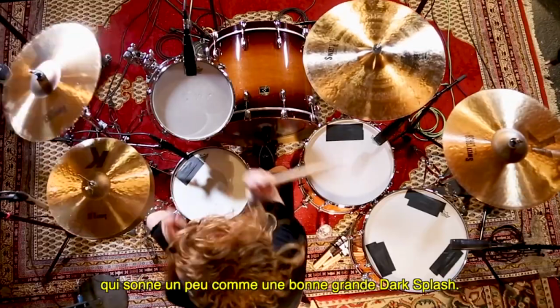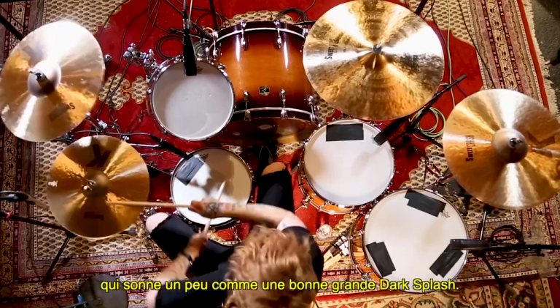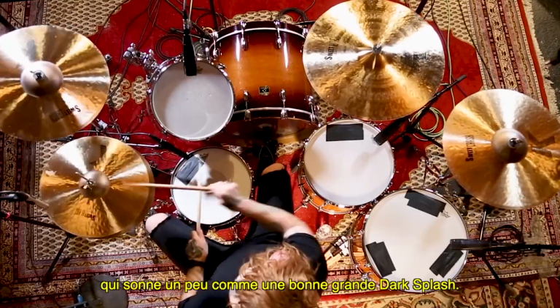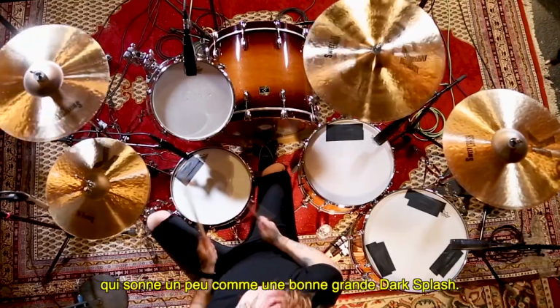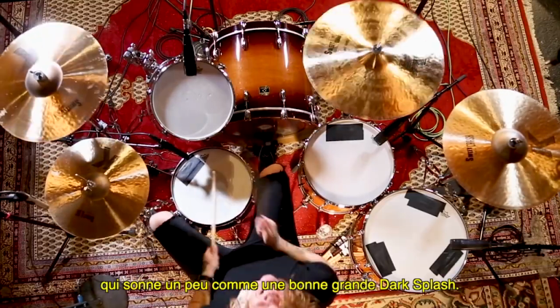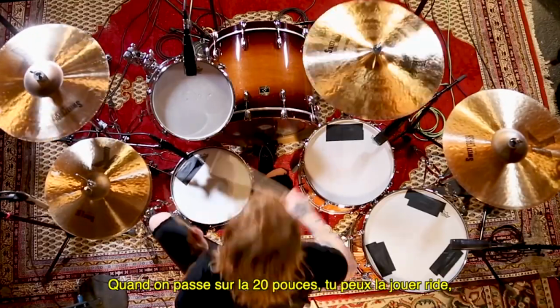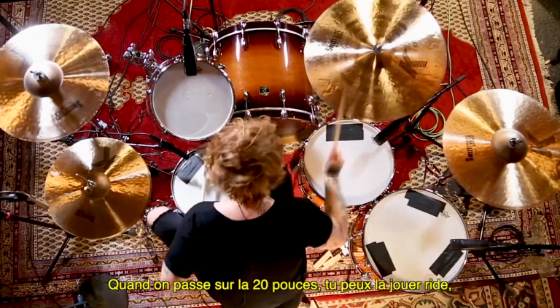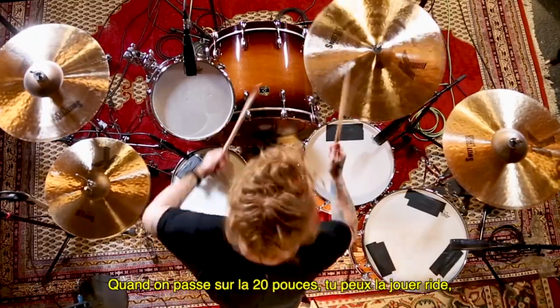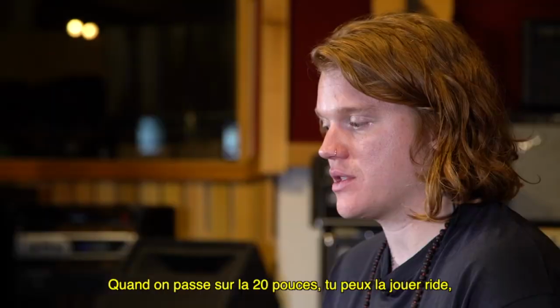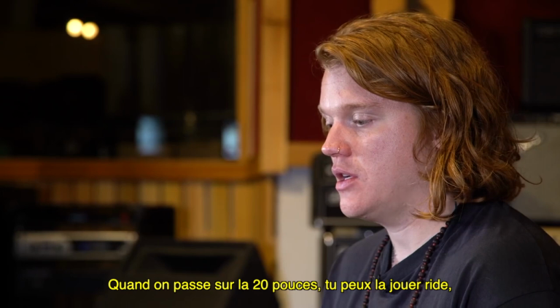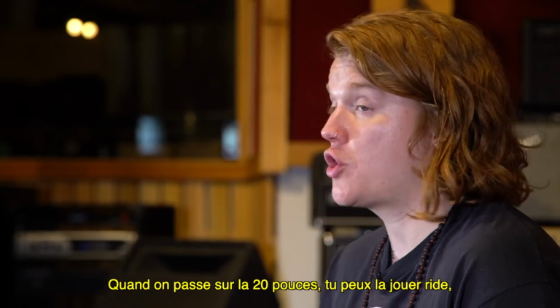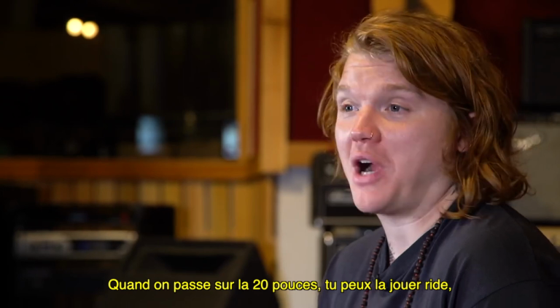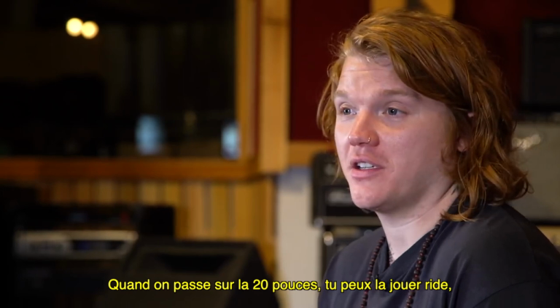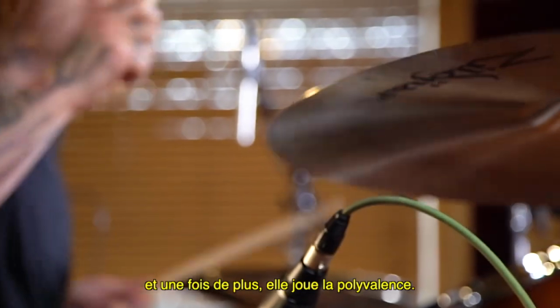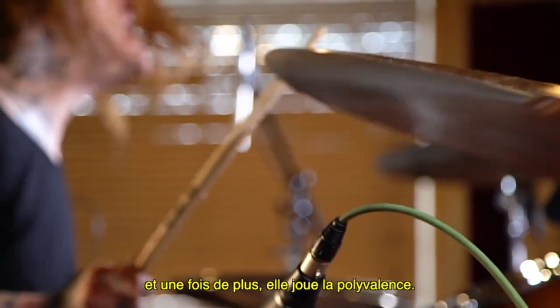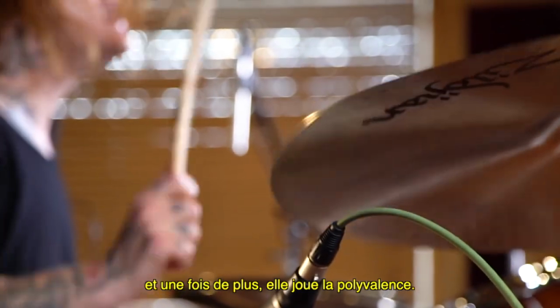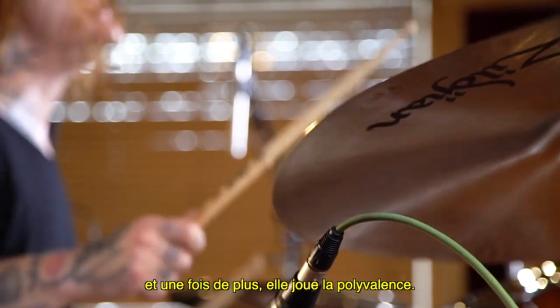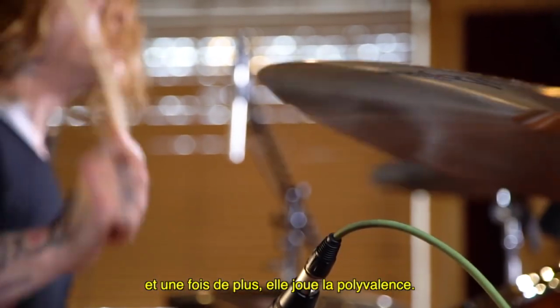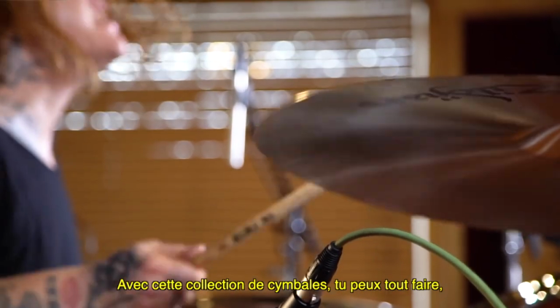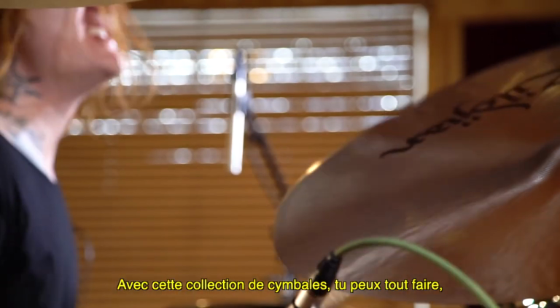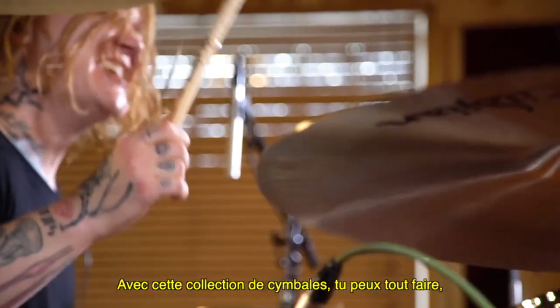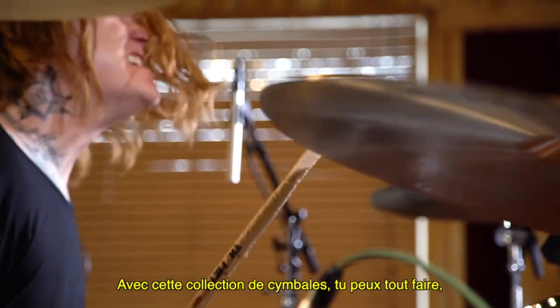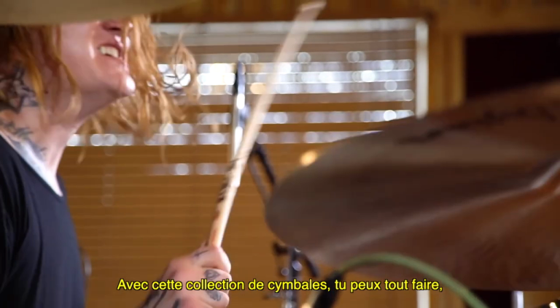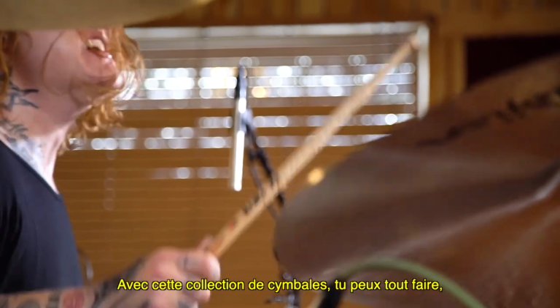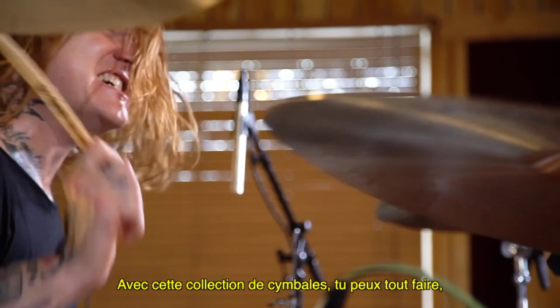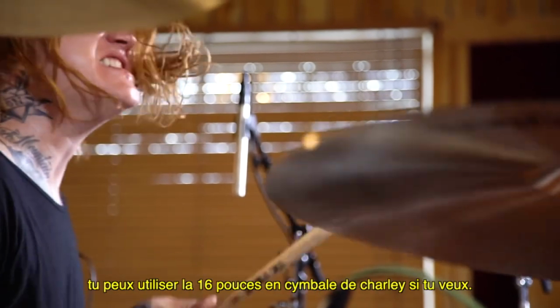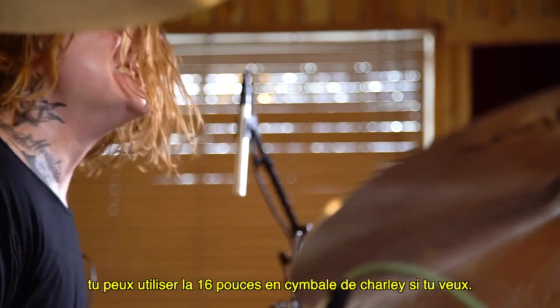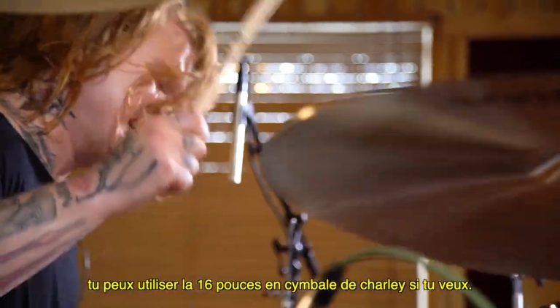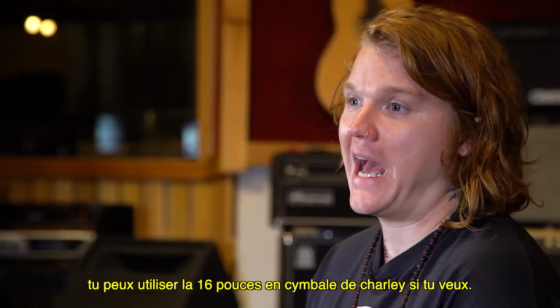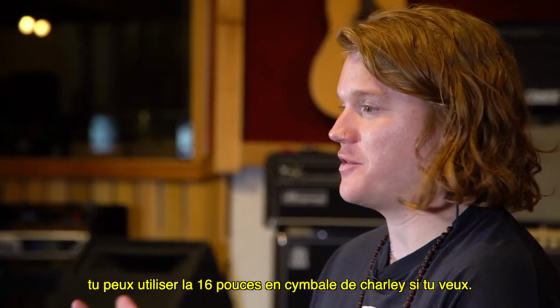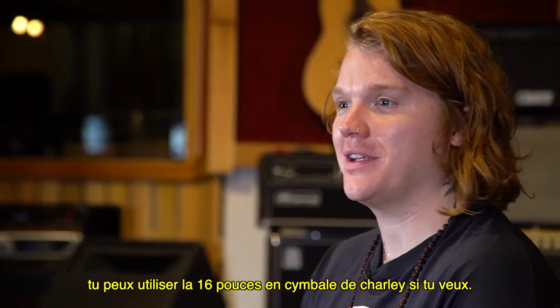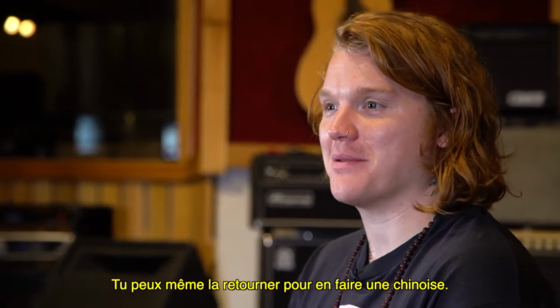It sounds like a large dark dirty splash all the way up to the 20, which you could ride on. That speaks to the versatility of the K-Suite line of cymbals — you can do whatever you want with them. You could use the 16s as hi-hats if you wanted.